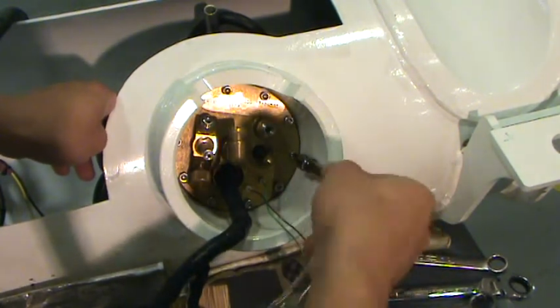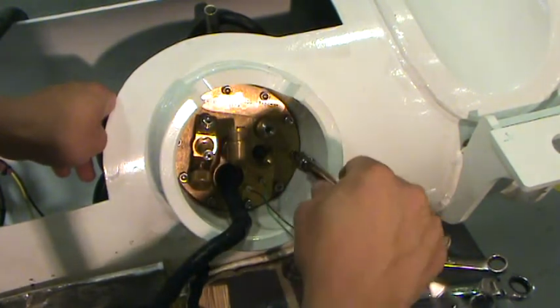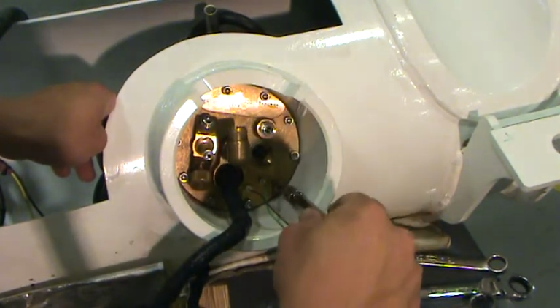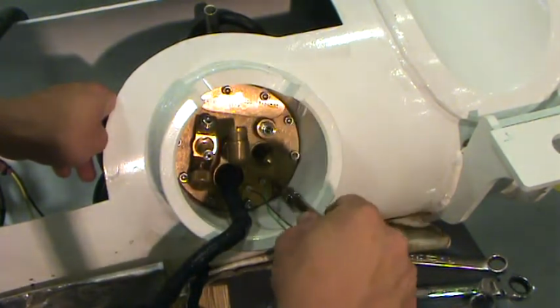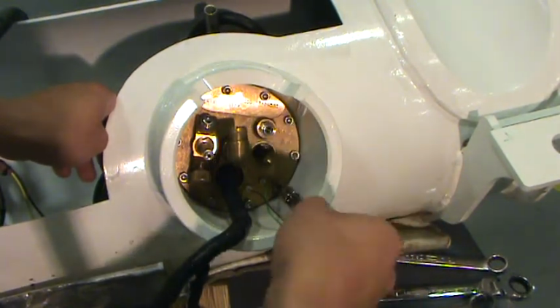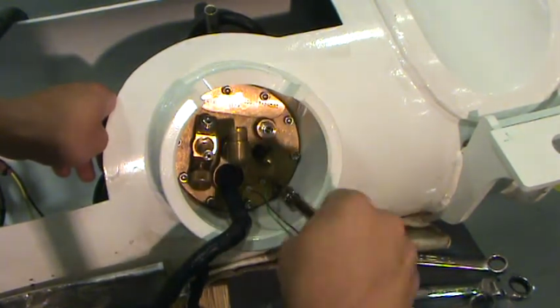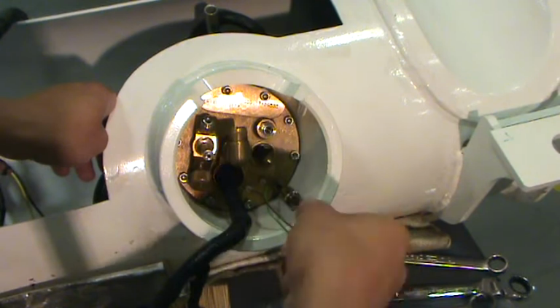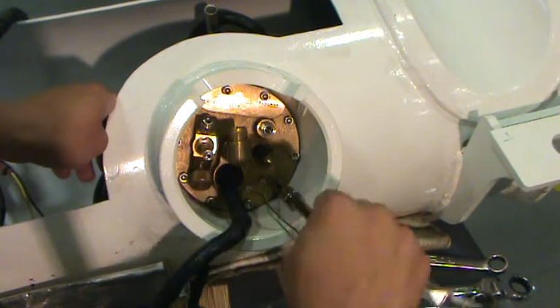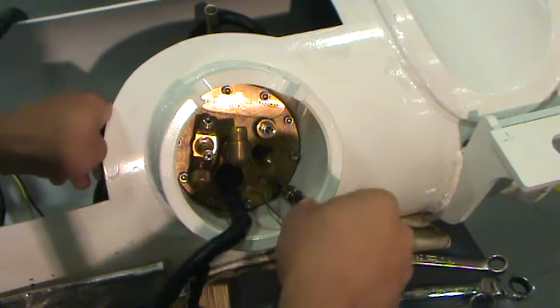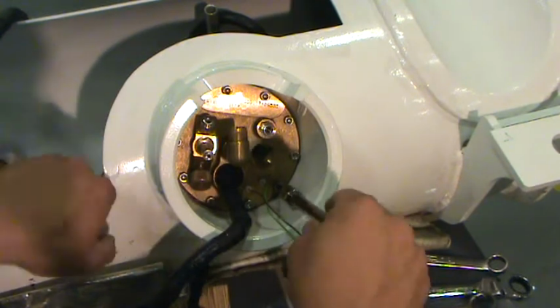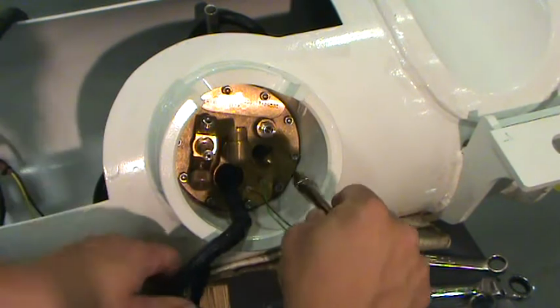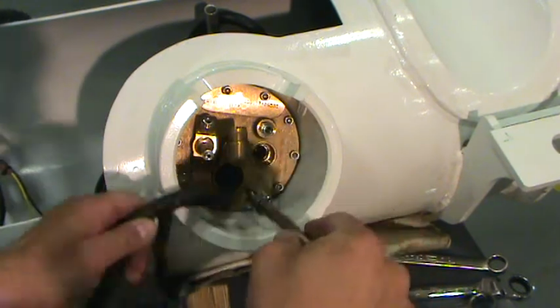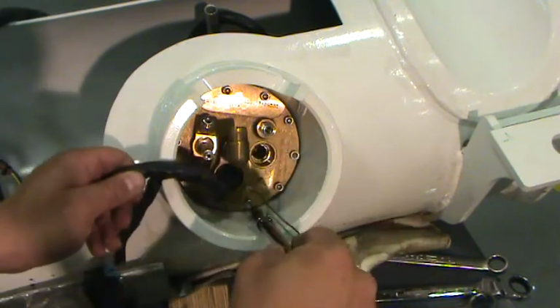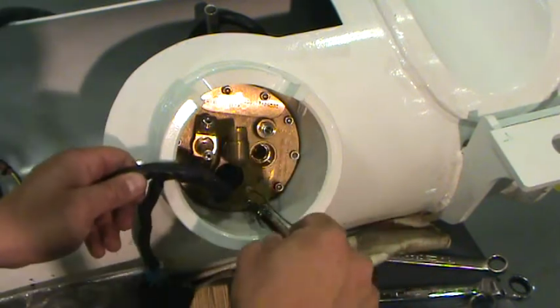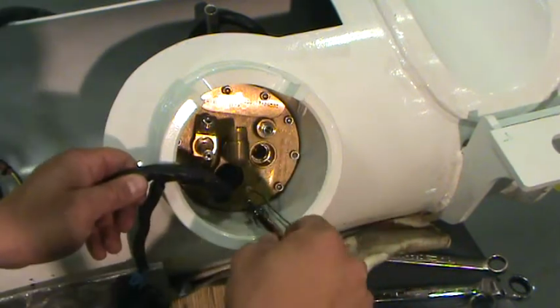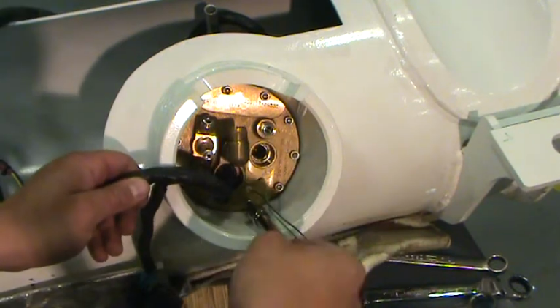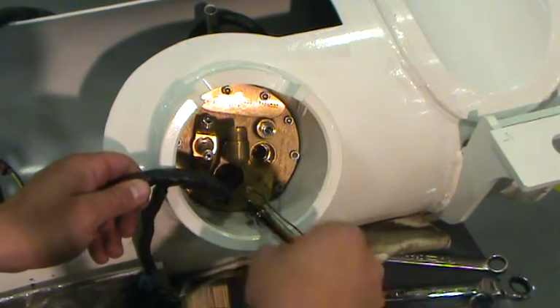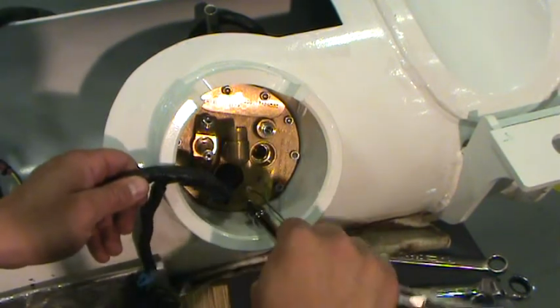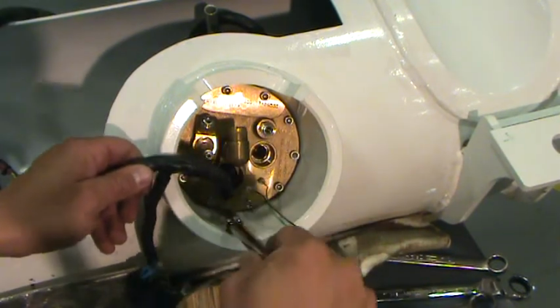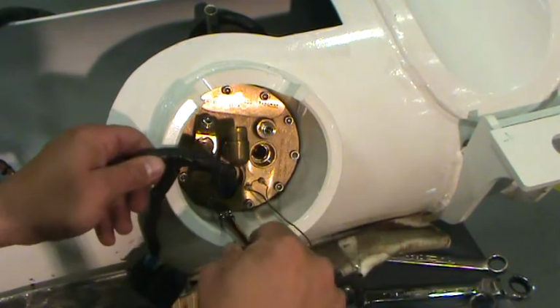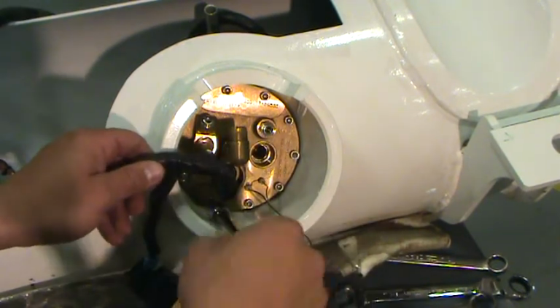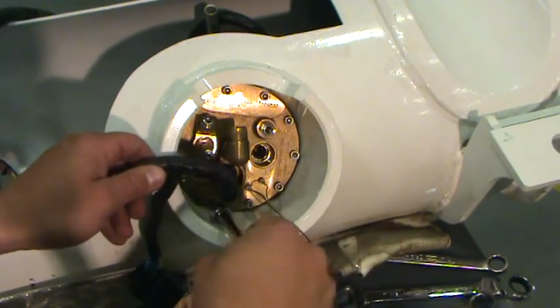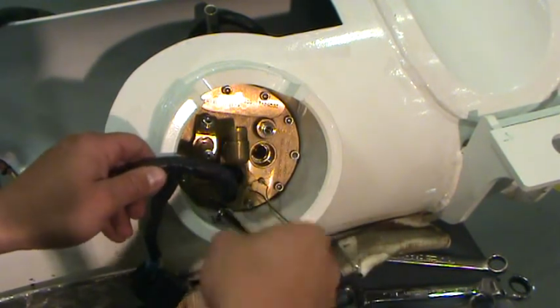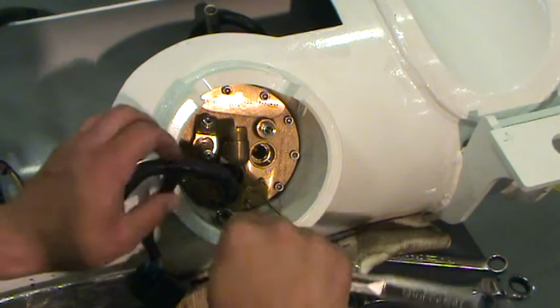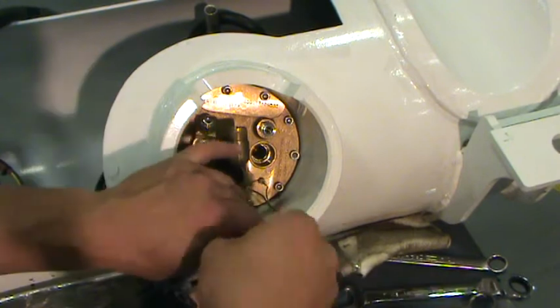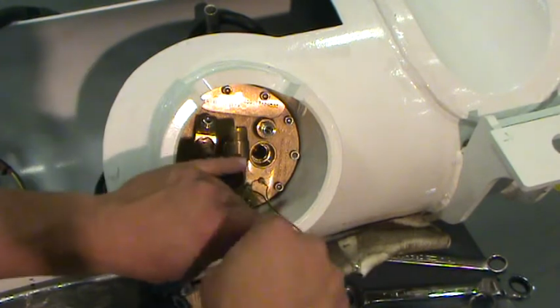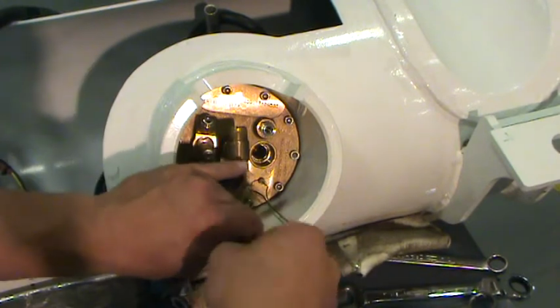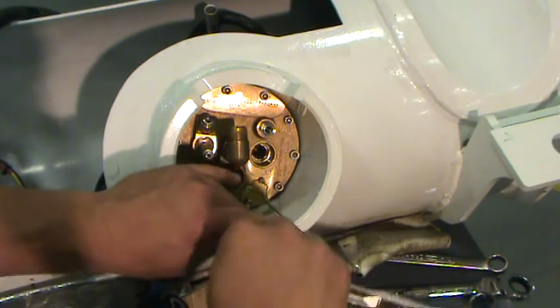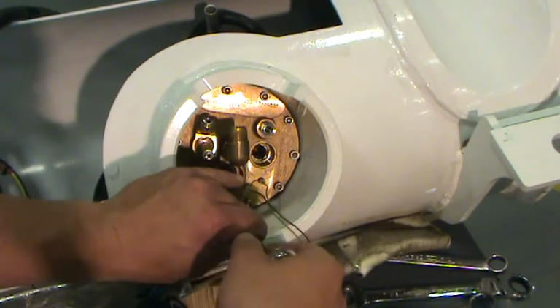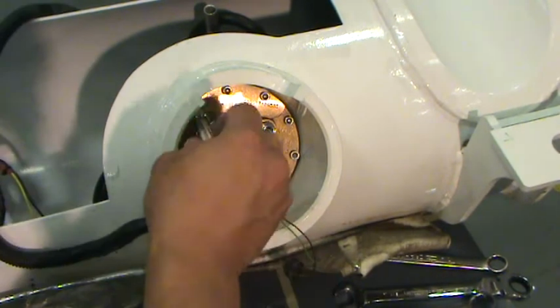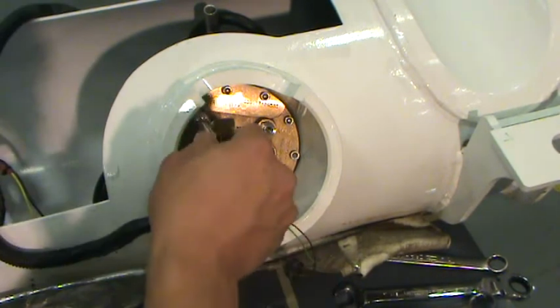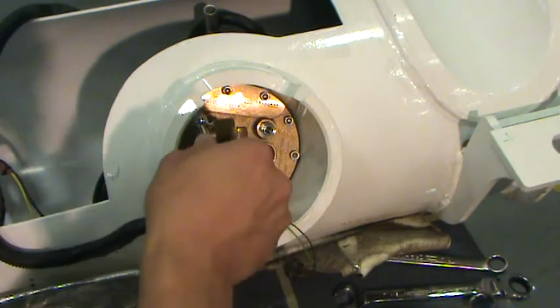If the multivalve still will not move, slowly continue to loosen the screws while occasionally checking the multivalve. Once the multivalve can move freely, remove all of the hex bolts.